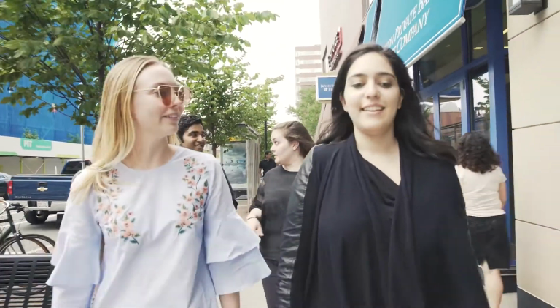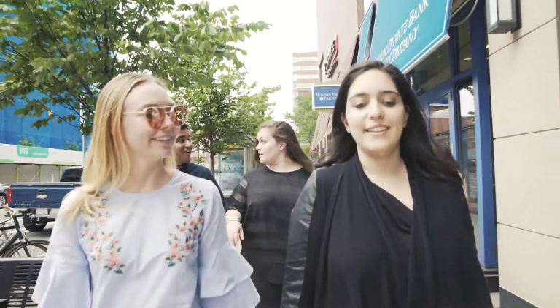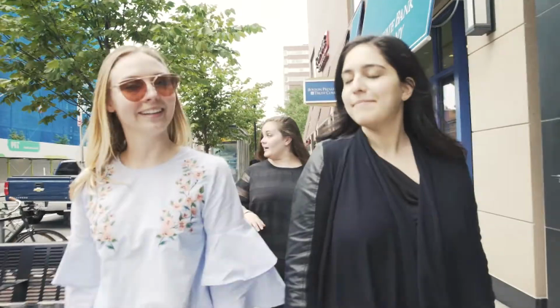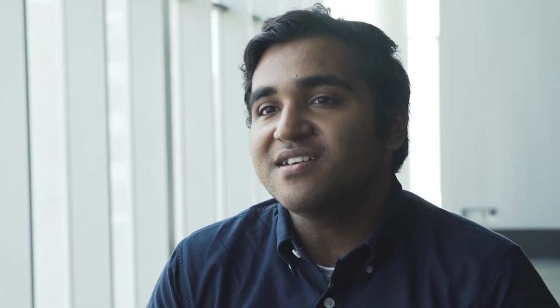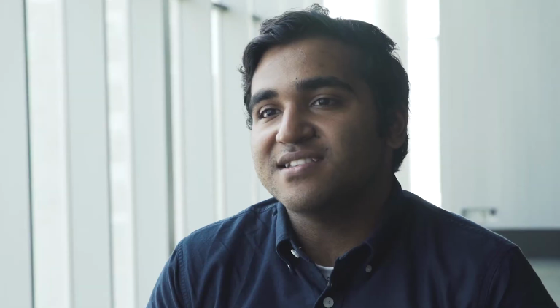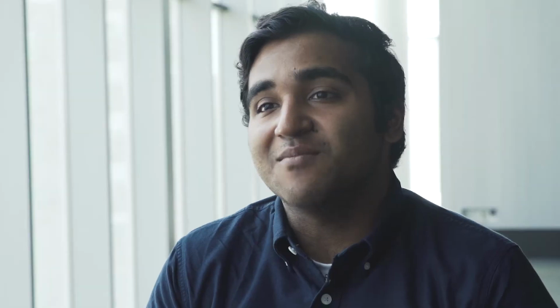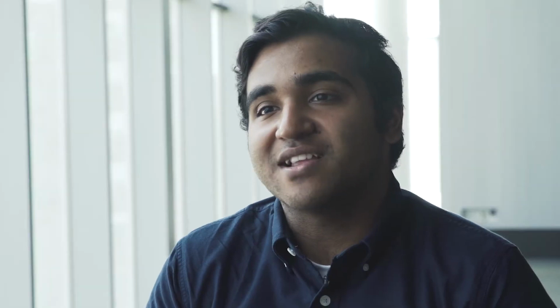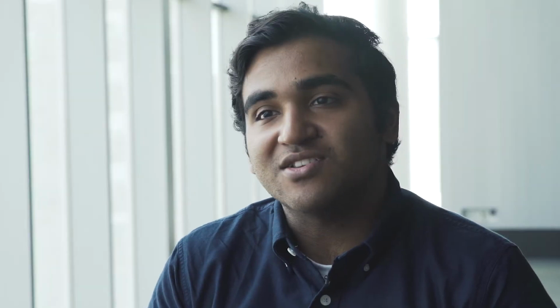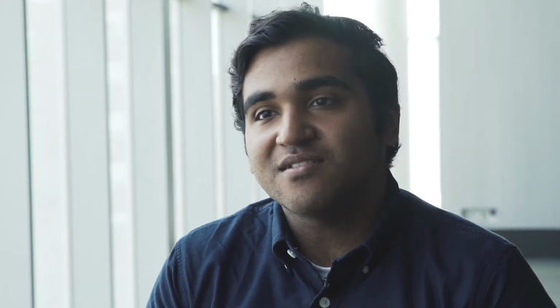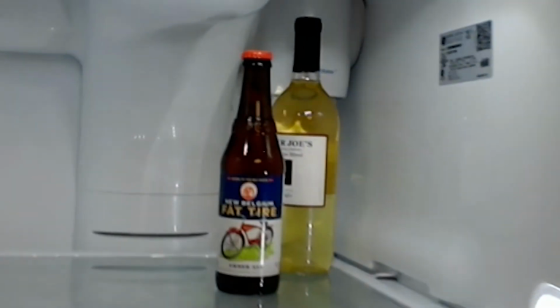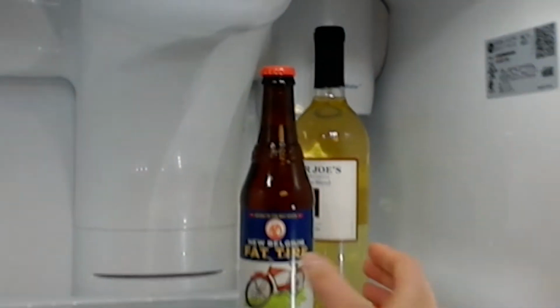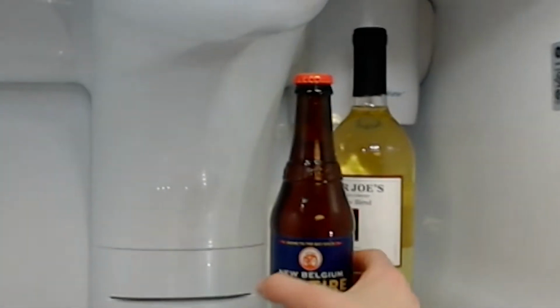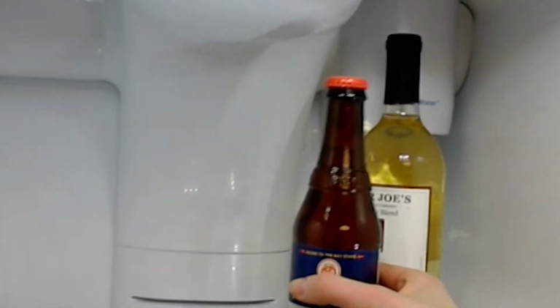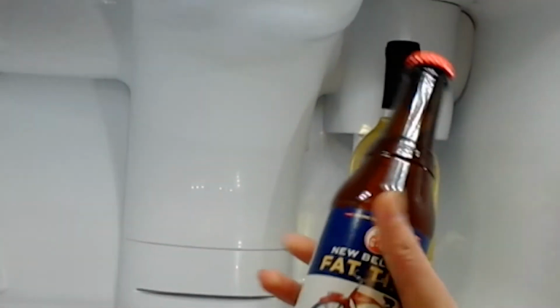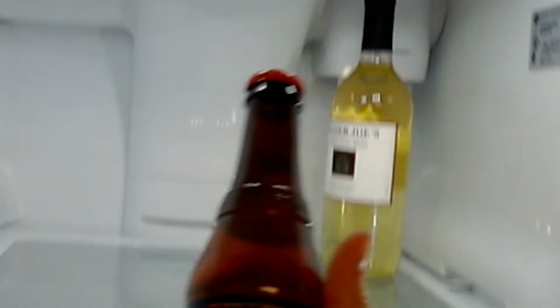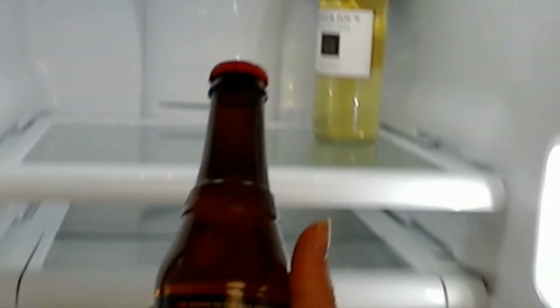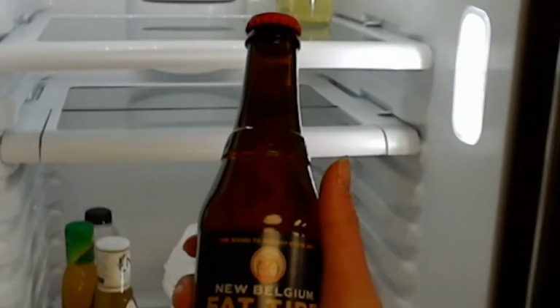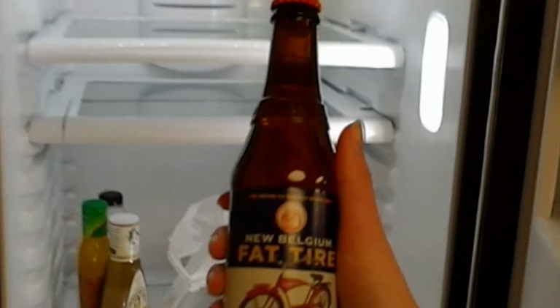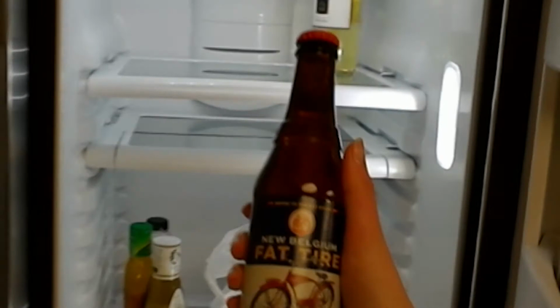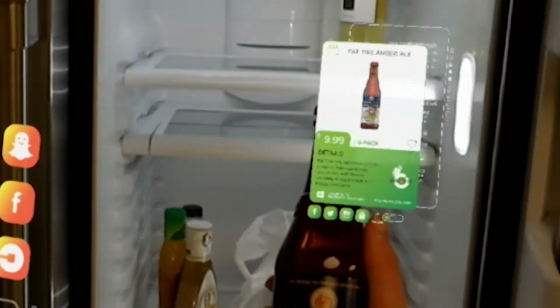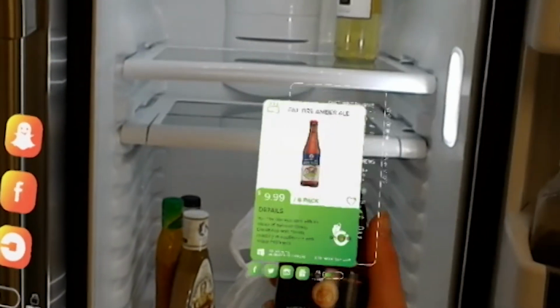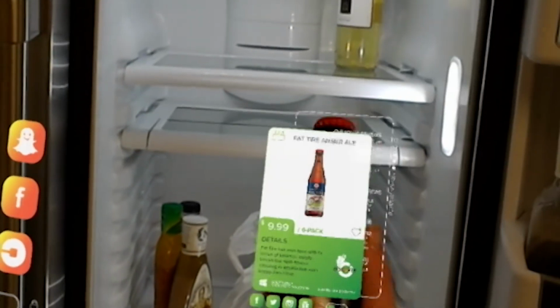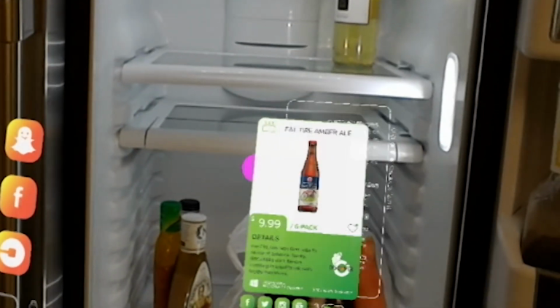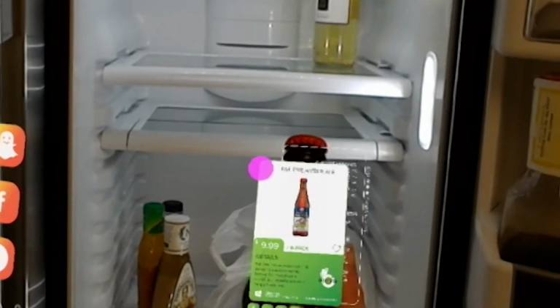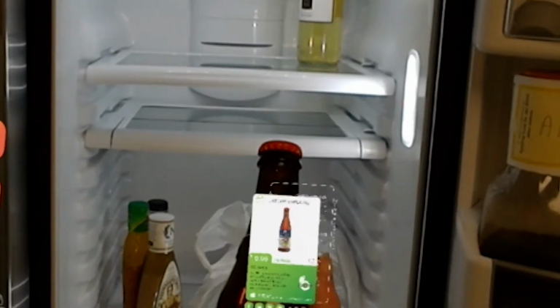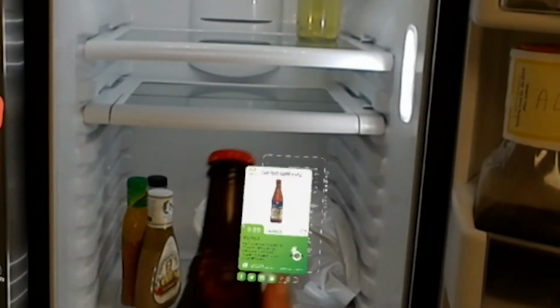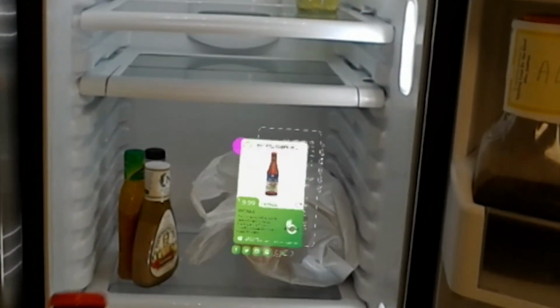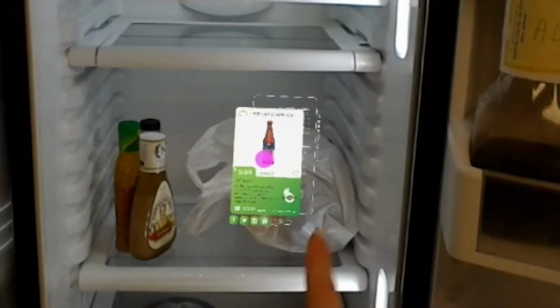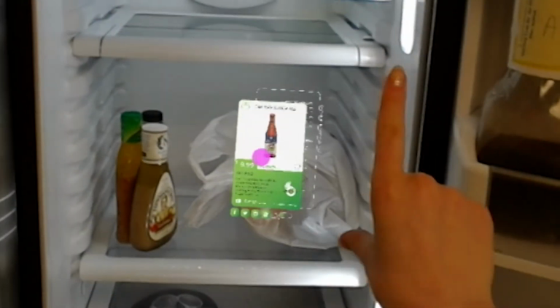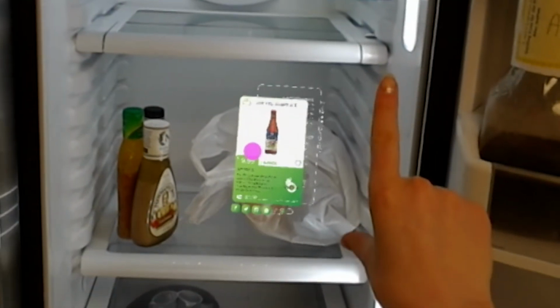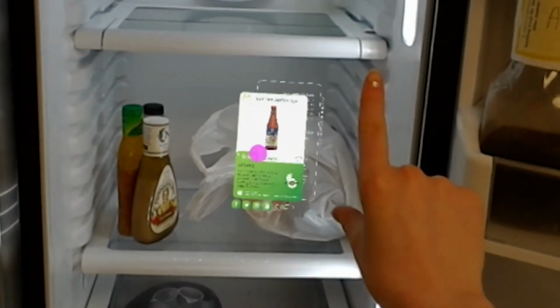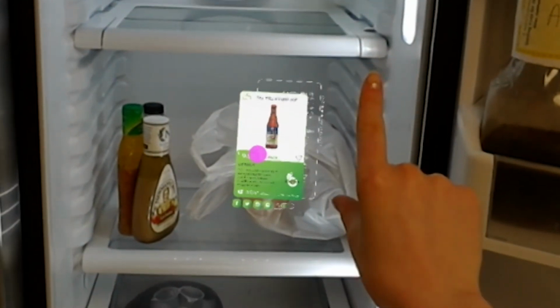Vuforia is an image recognition system — it uses the camera in the HoloLens to recognize specific images, and then you can place things on top of that image.